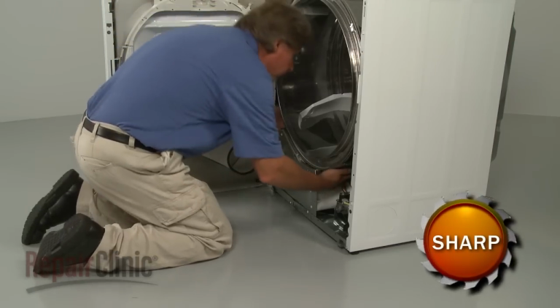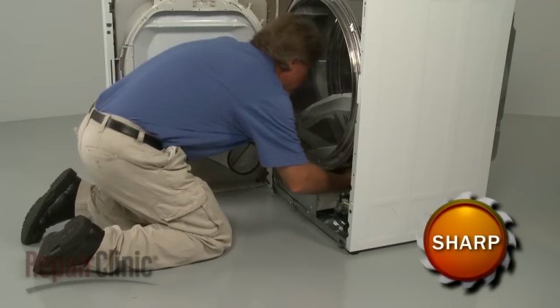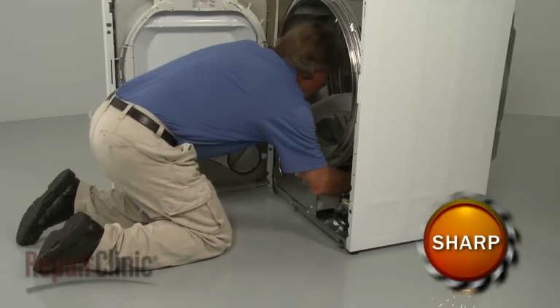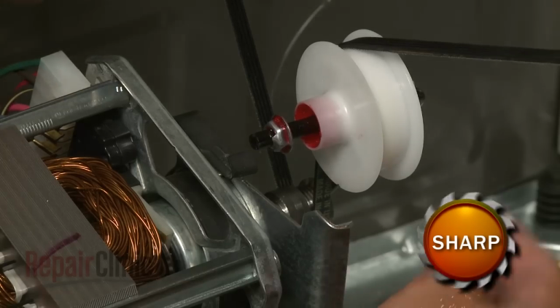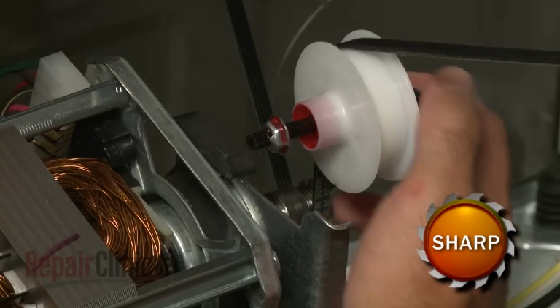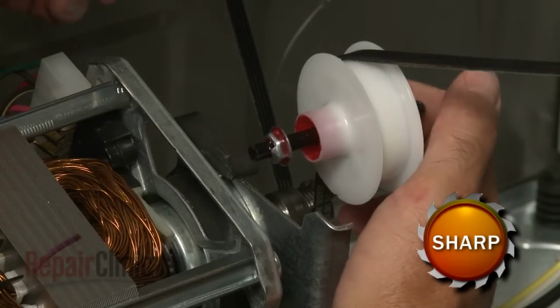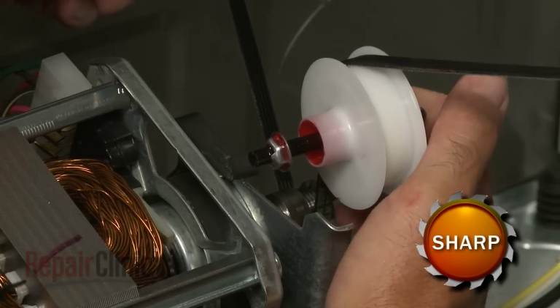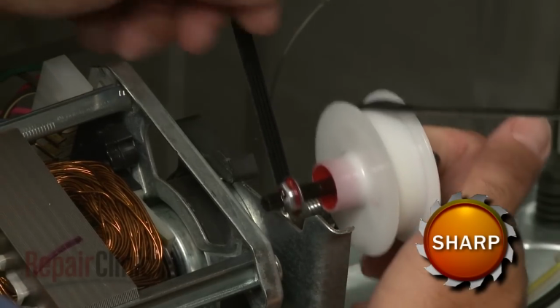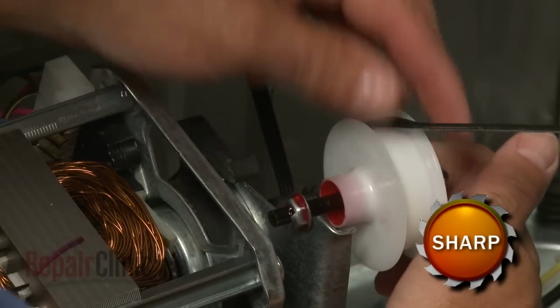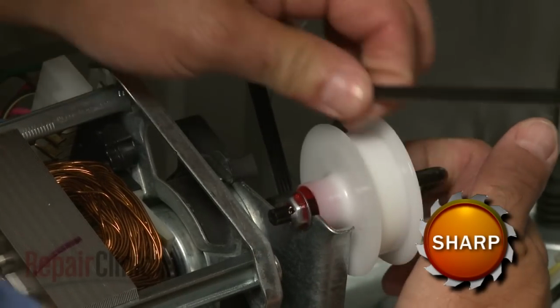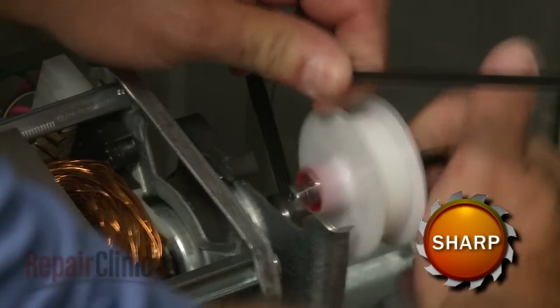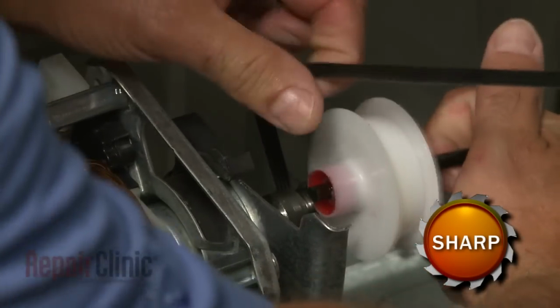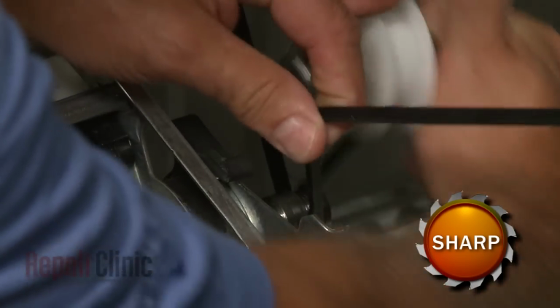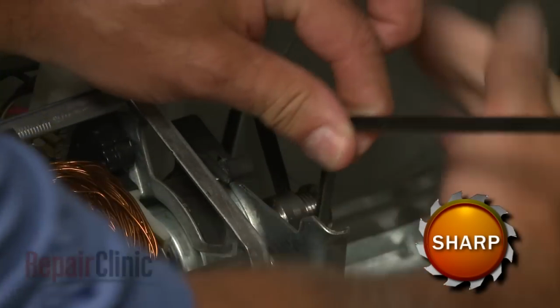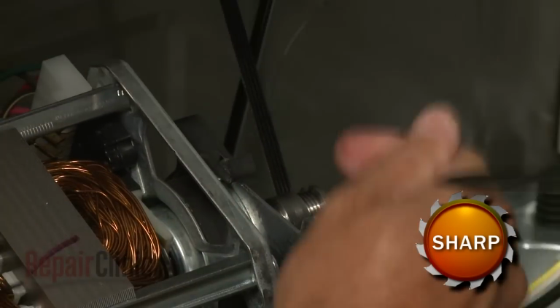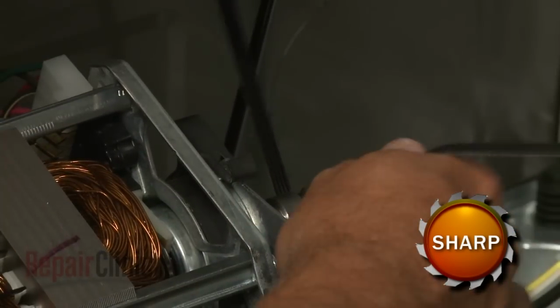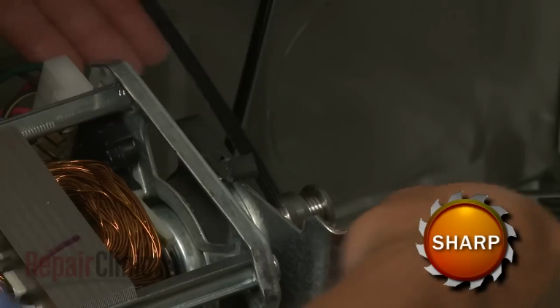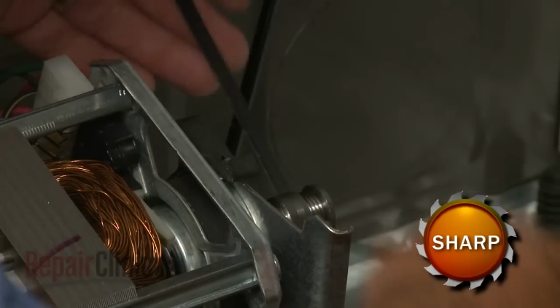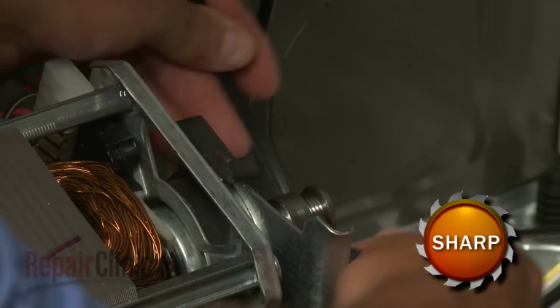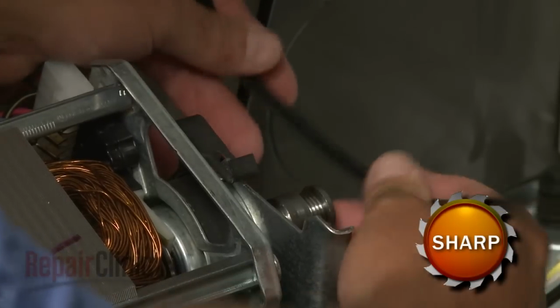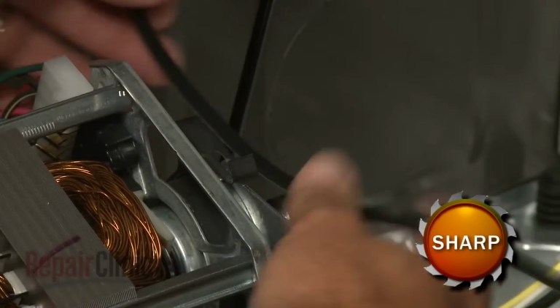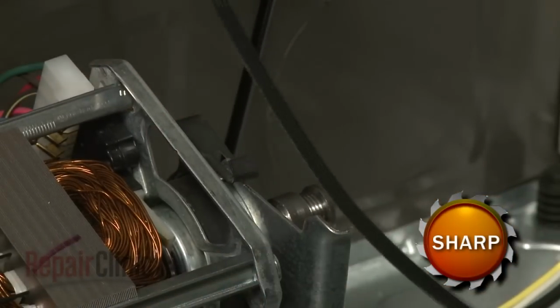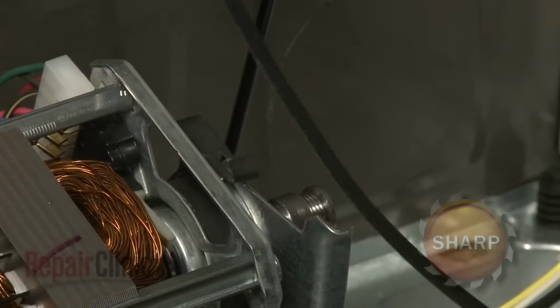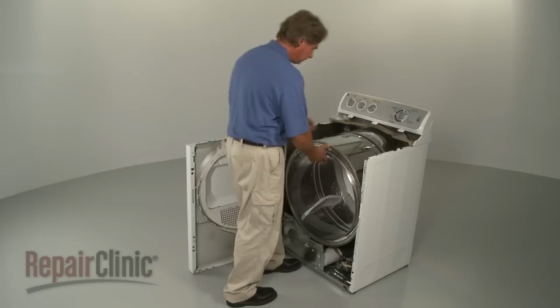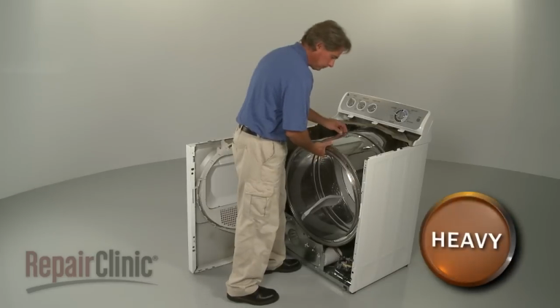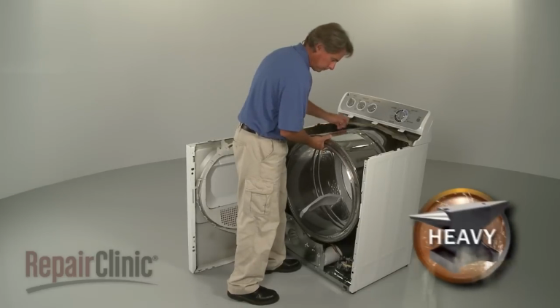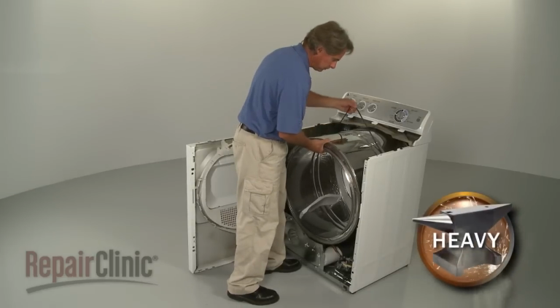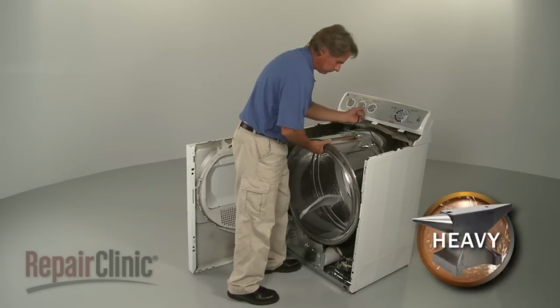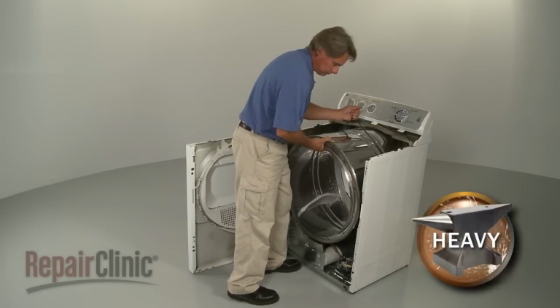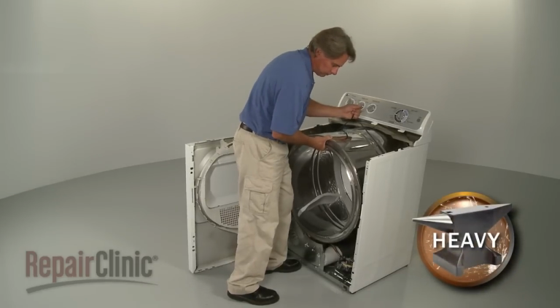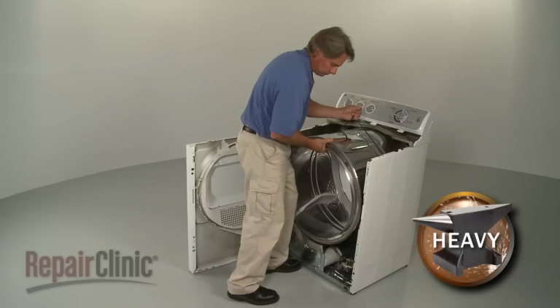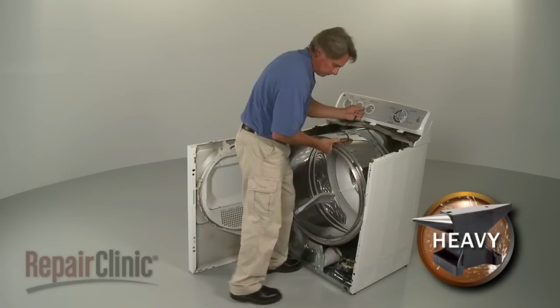Now reach under the drum and push the idler pulley to release the tension on the belt. Then unthread the belt from the pulley and motor shaft. Use the belt to help lift out the drum.